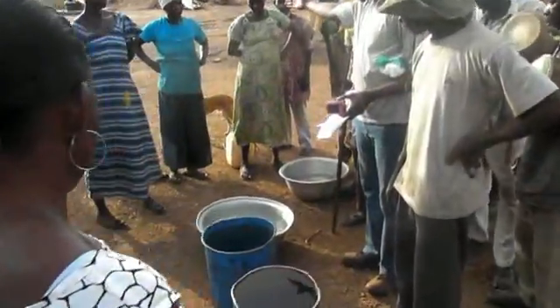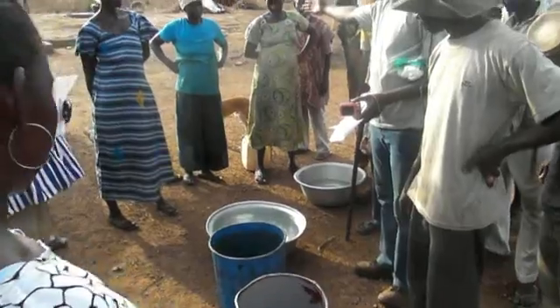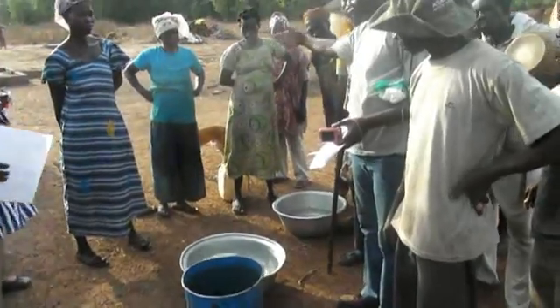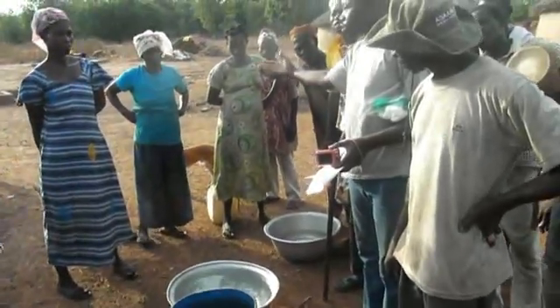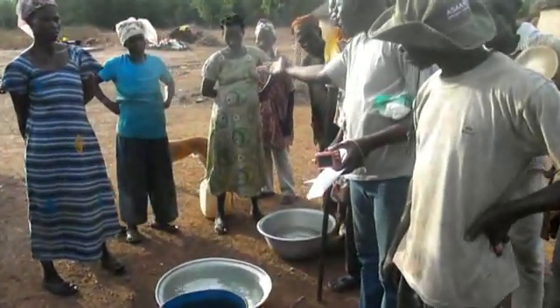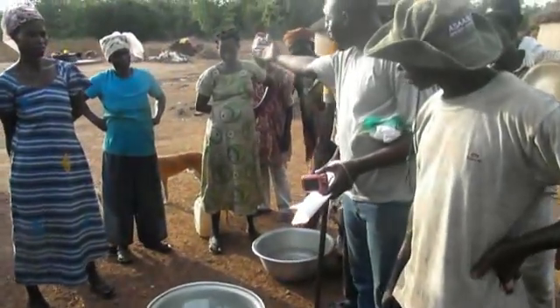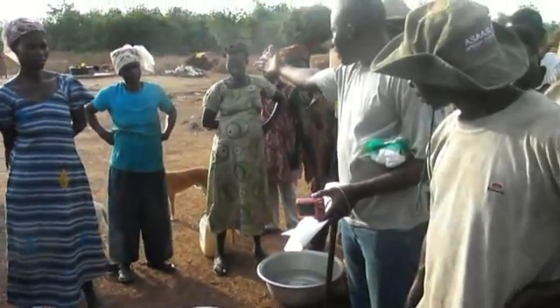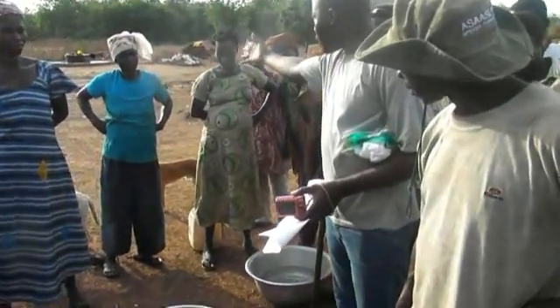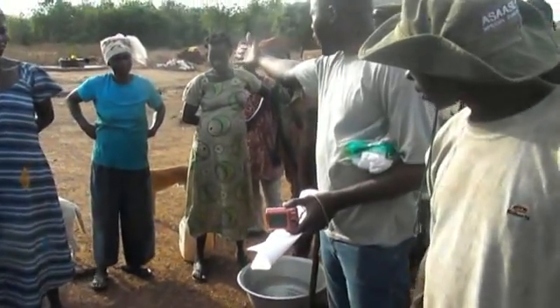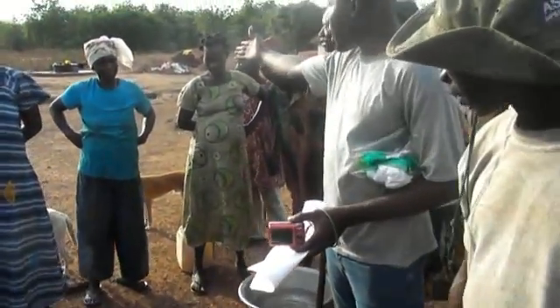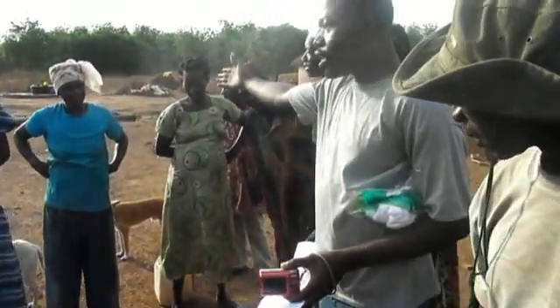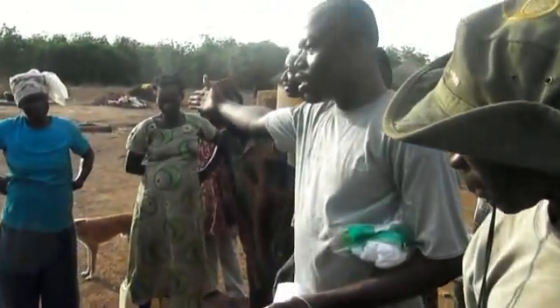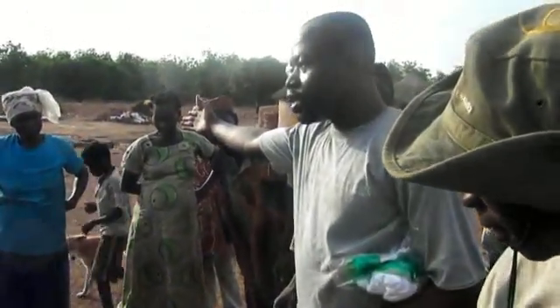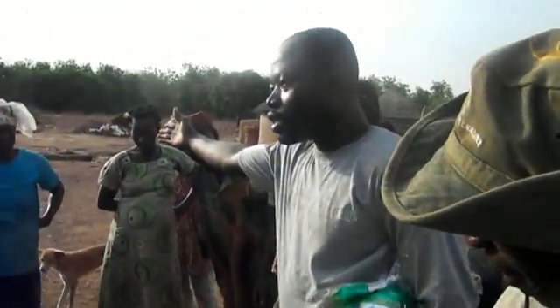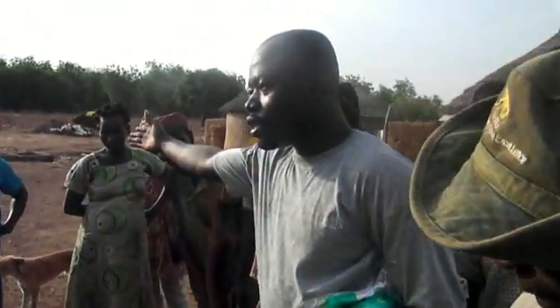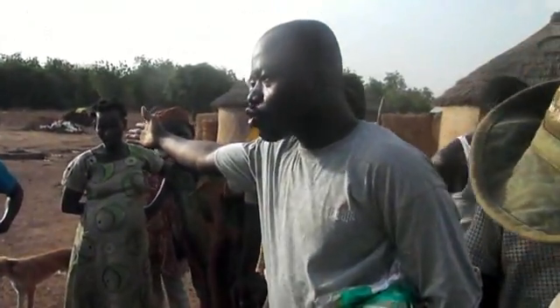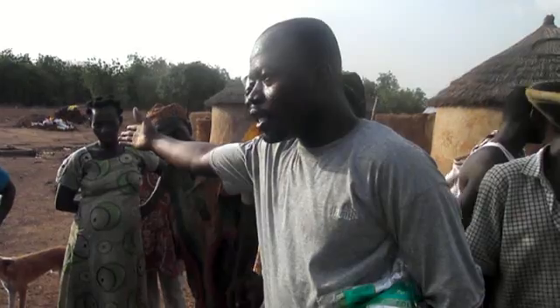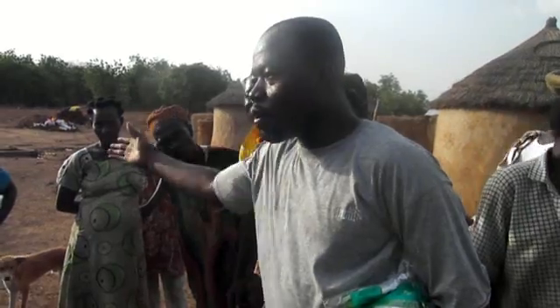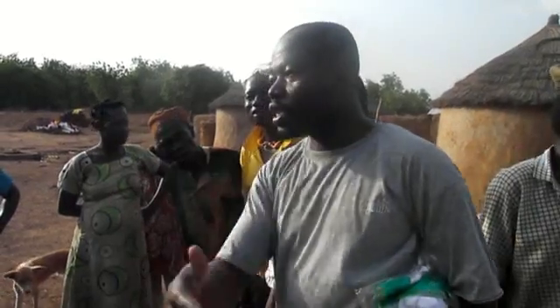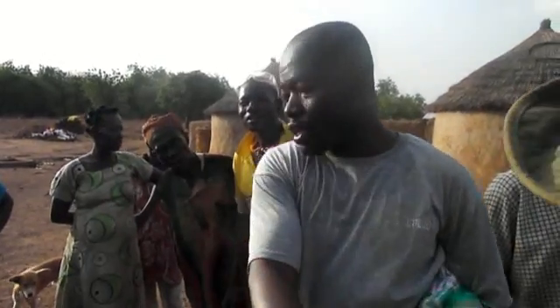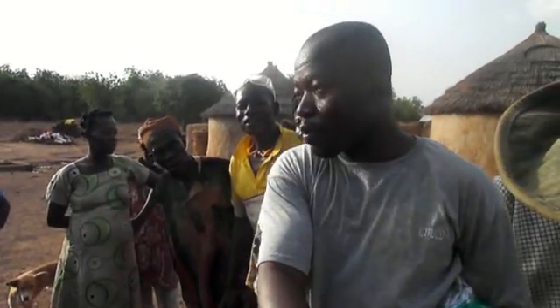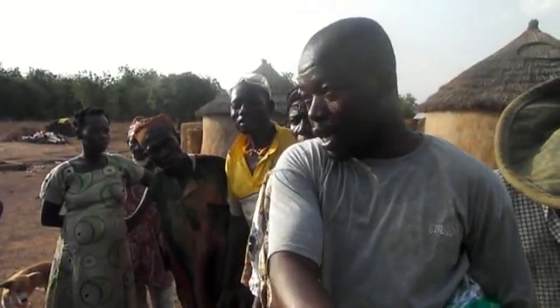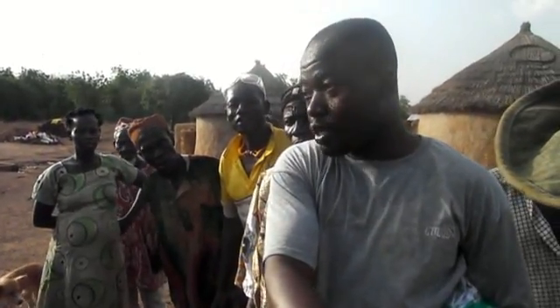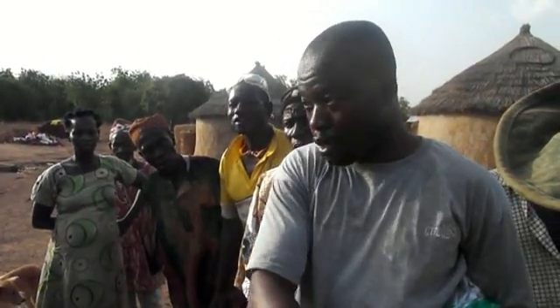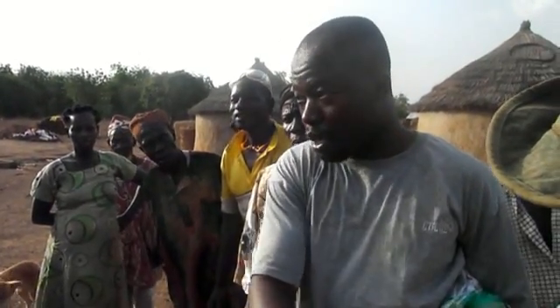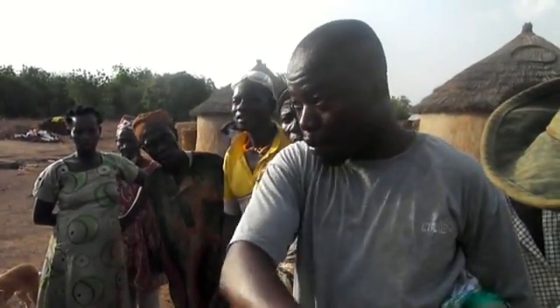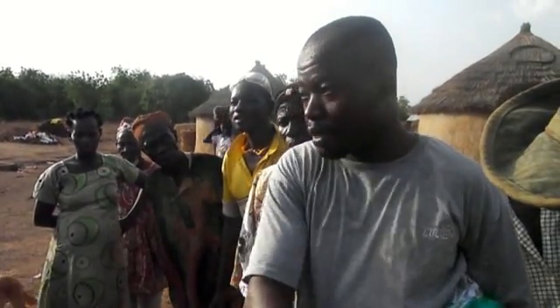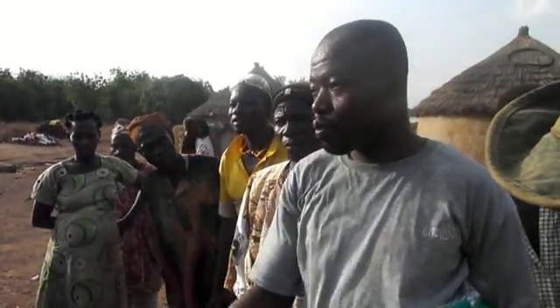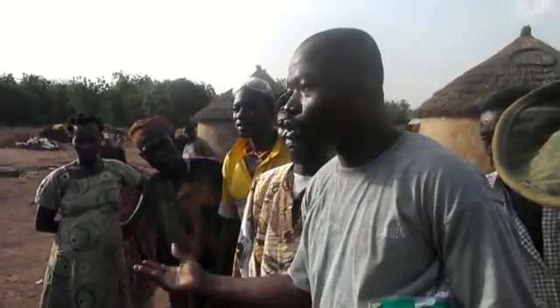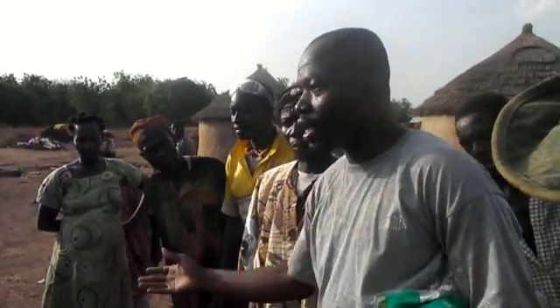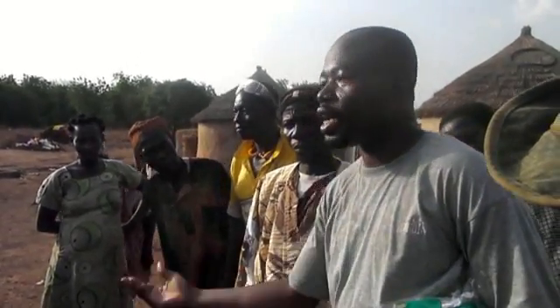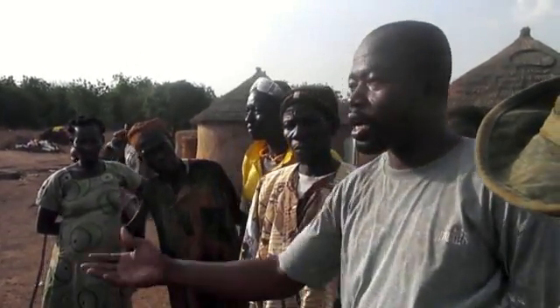Project leader Yusuf explains that the women have to fill their buckets as quickly as possible during one minute. After that minute the results will be measured and compared.